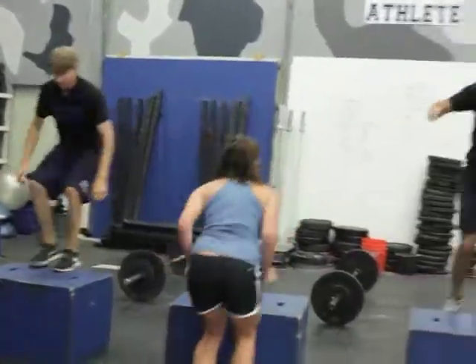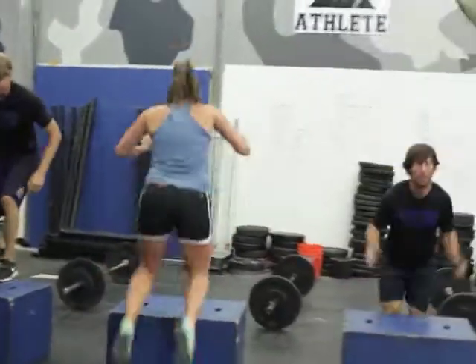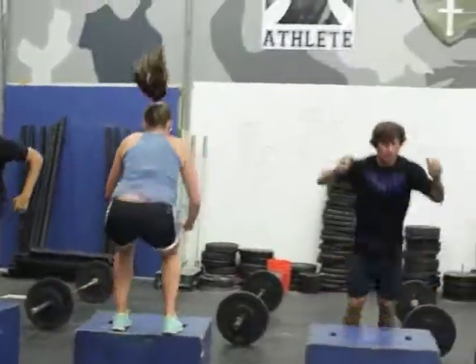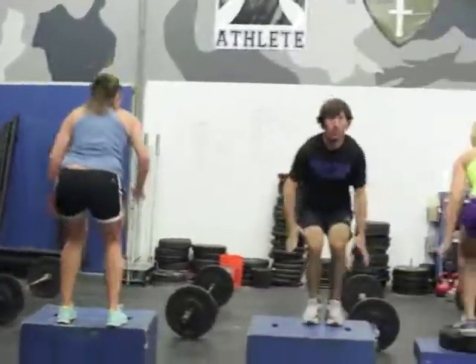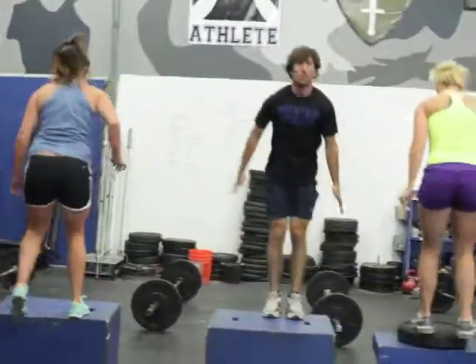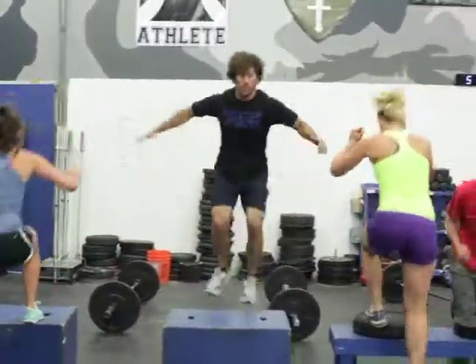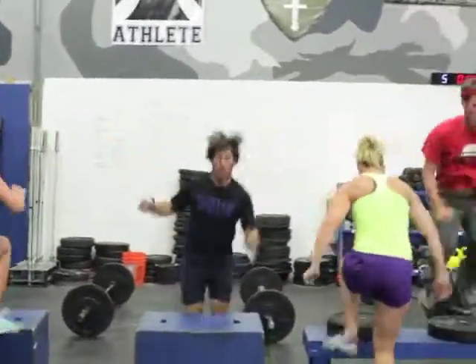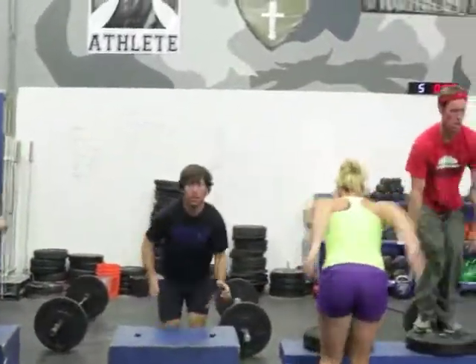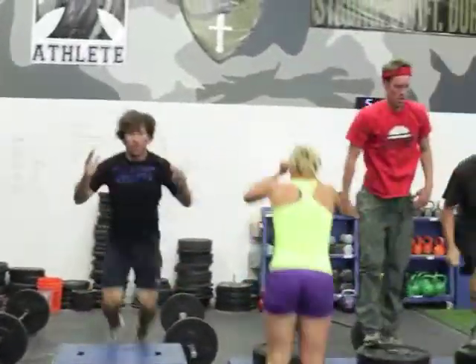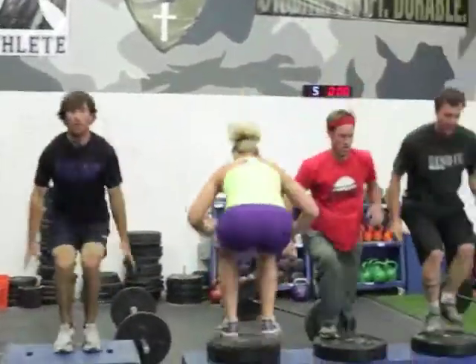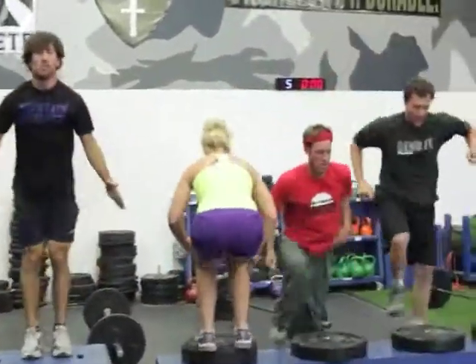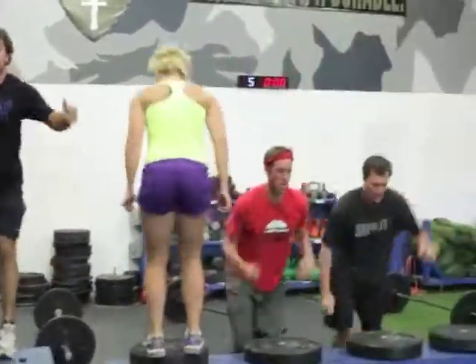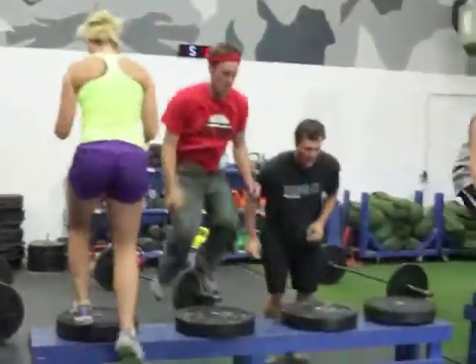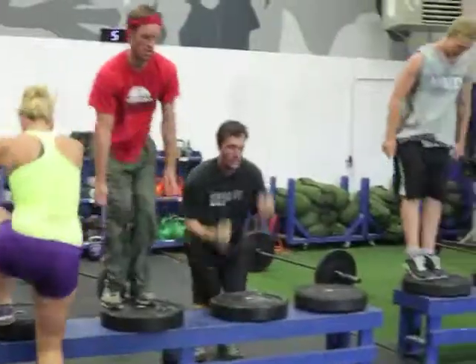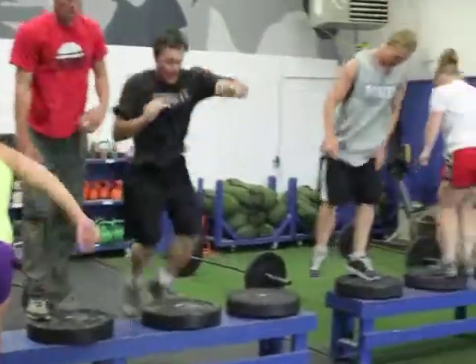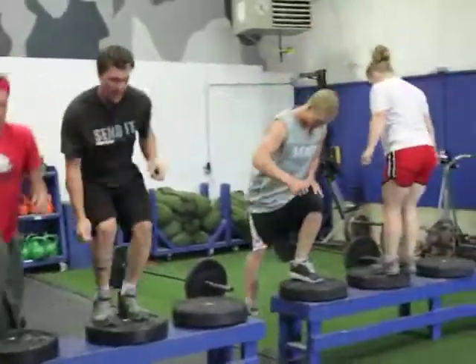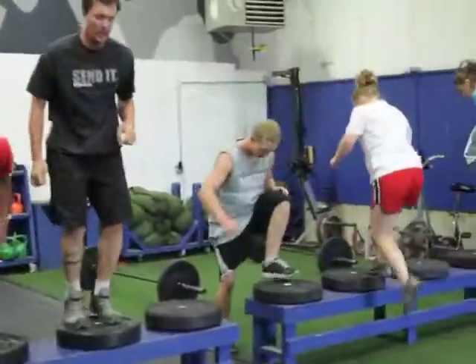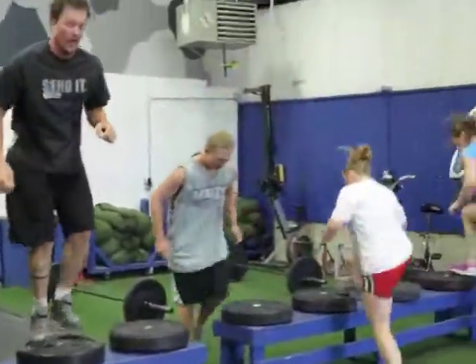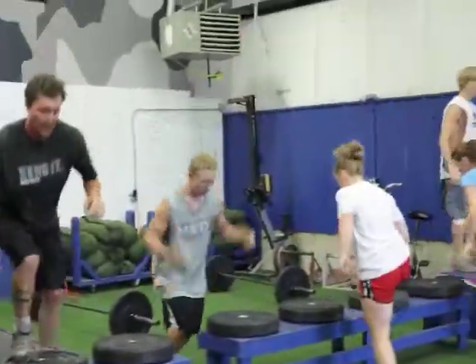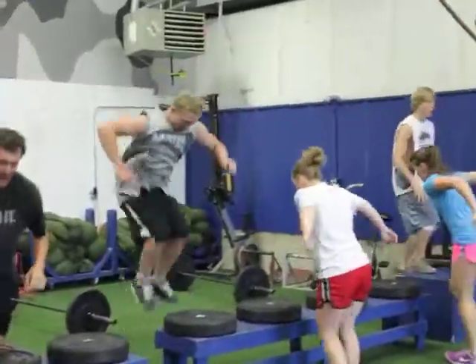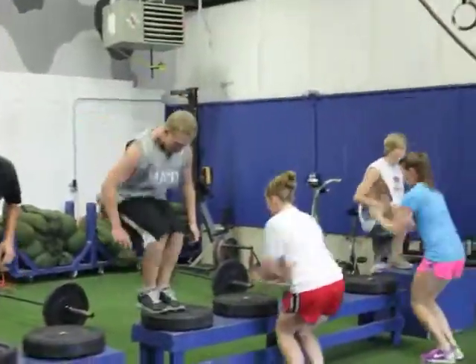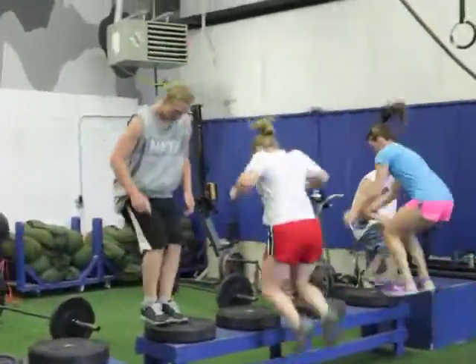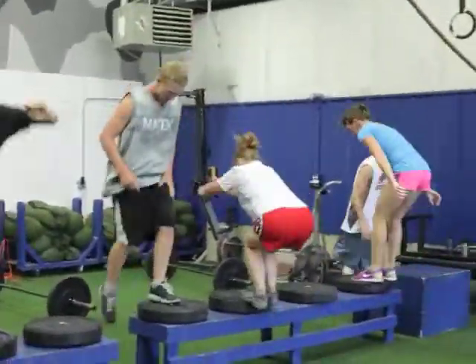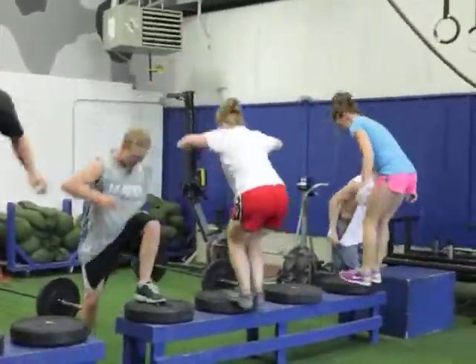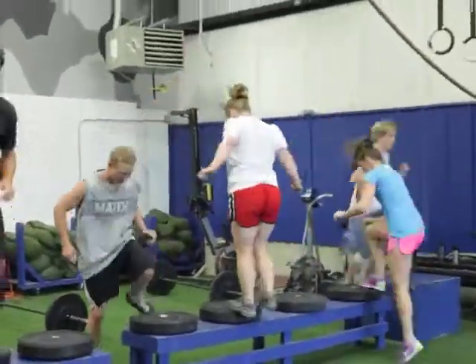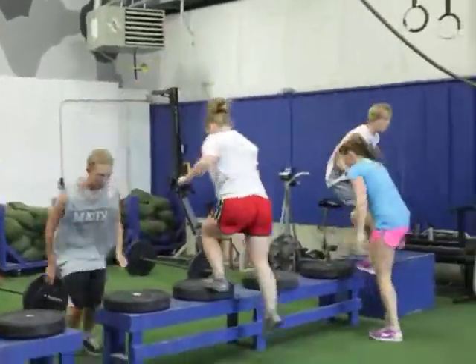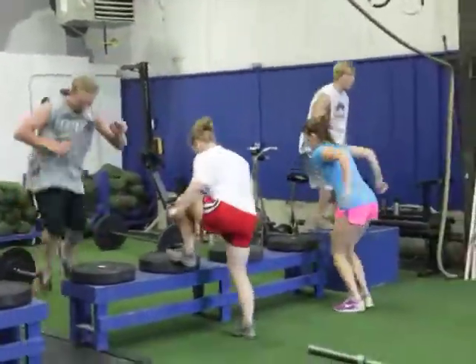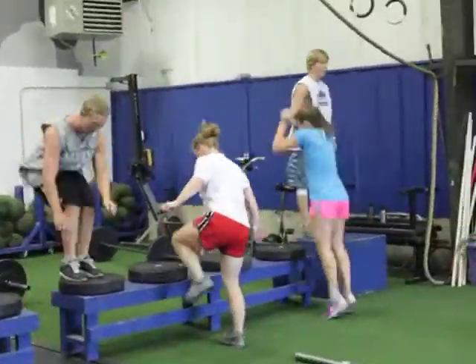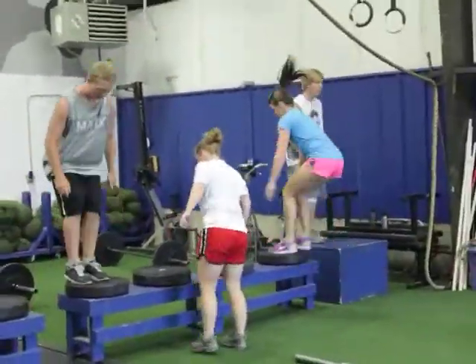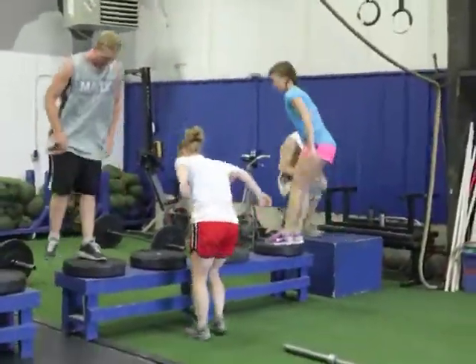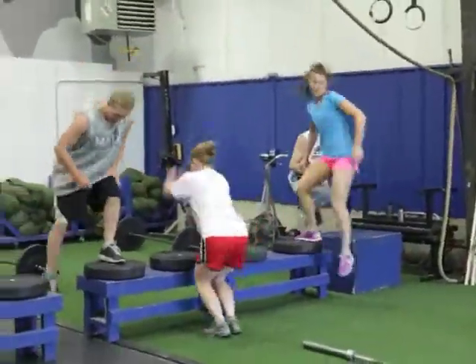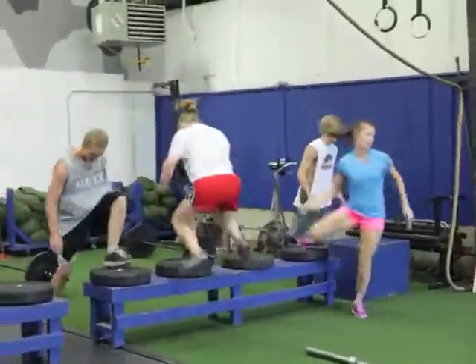Three skiers are doing six rounds of eight thrusters to eight box jumps. They're obviously doing the box jumps here — they're all at 20 inches.